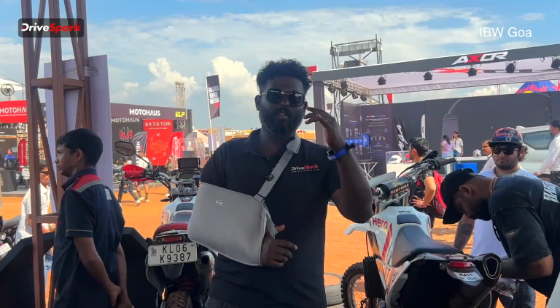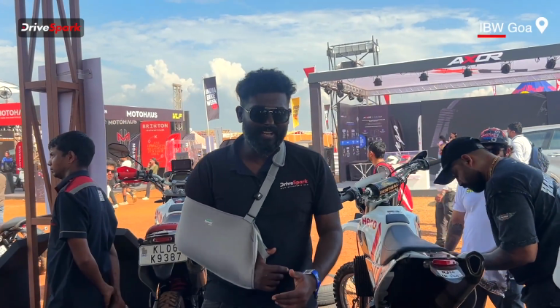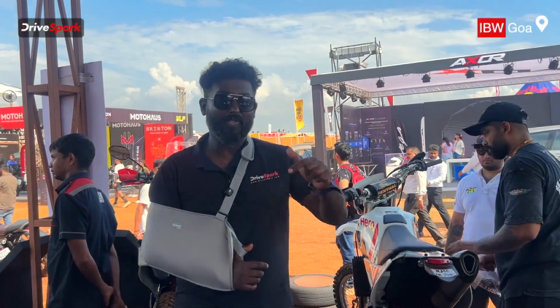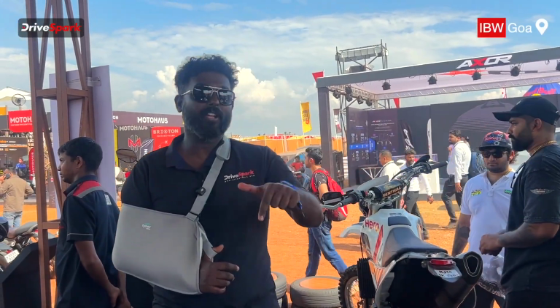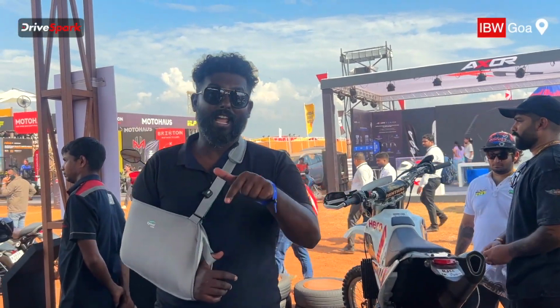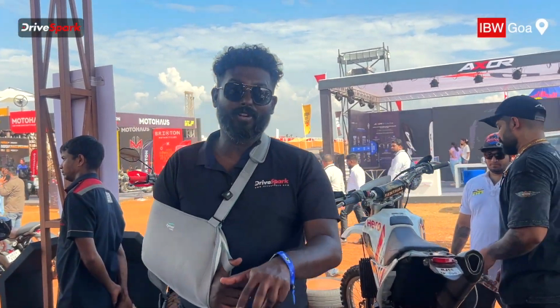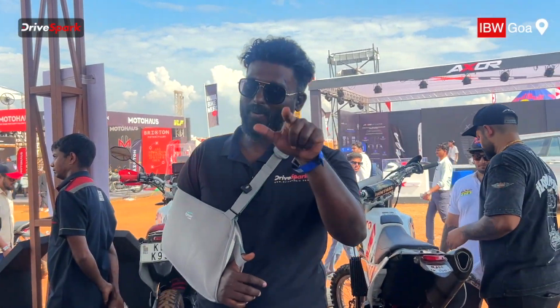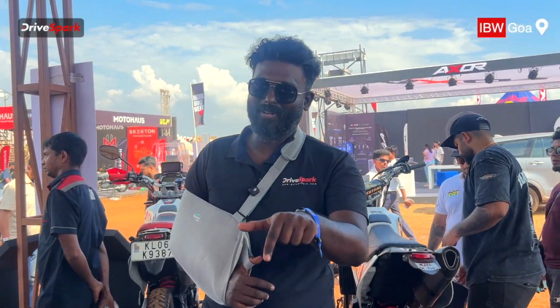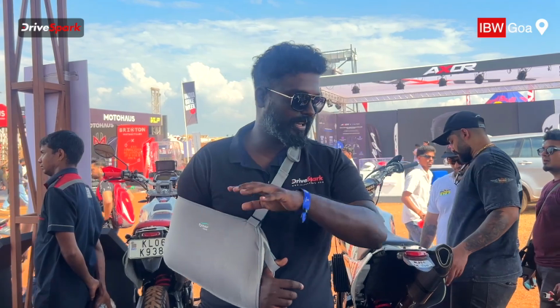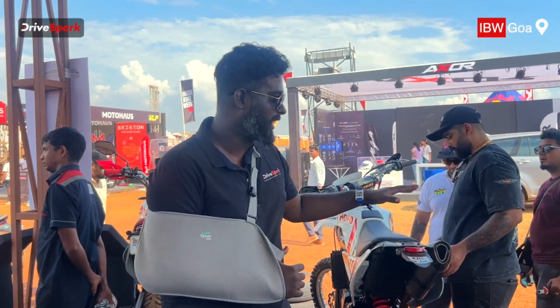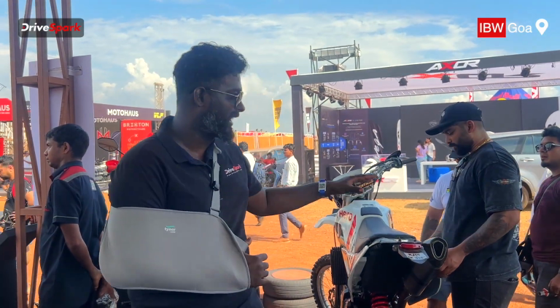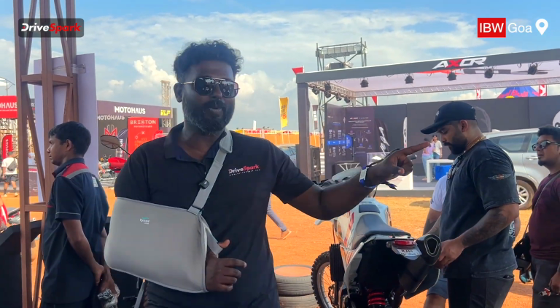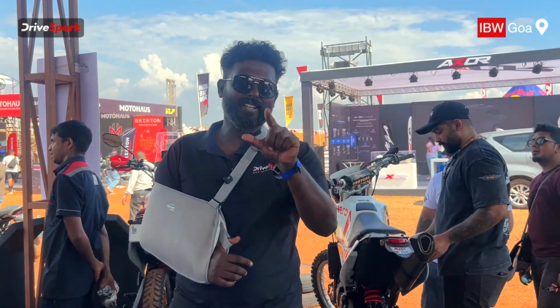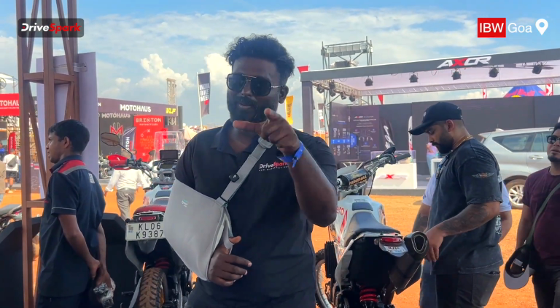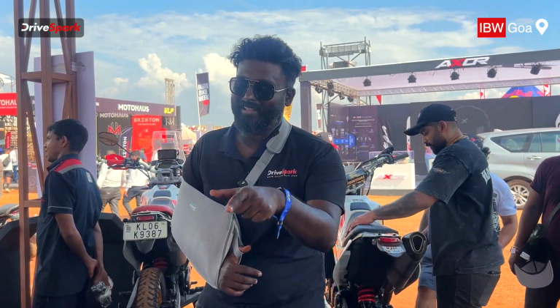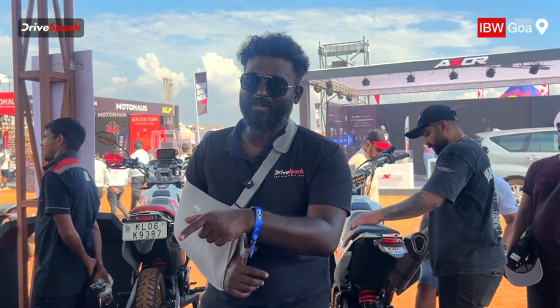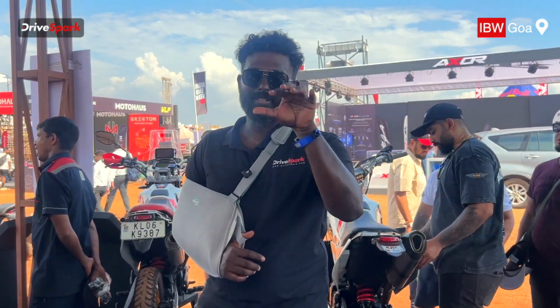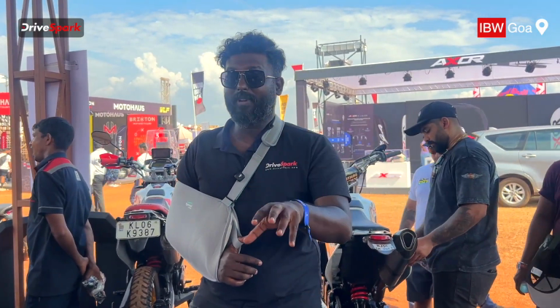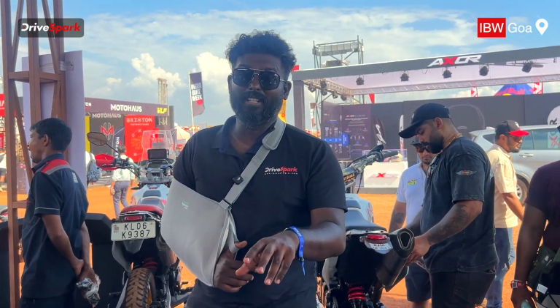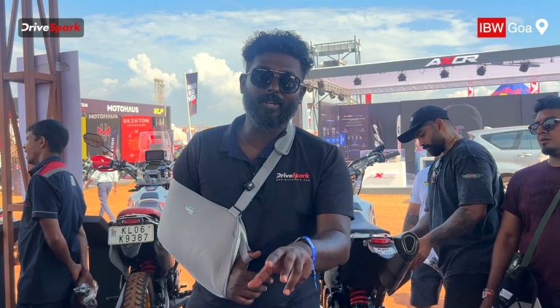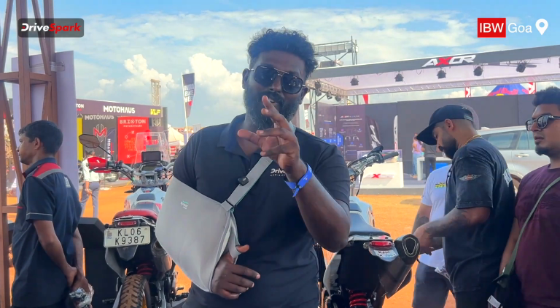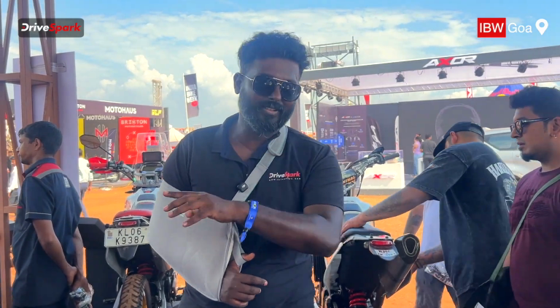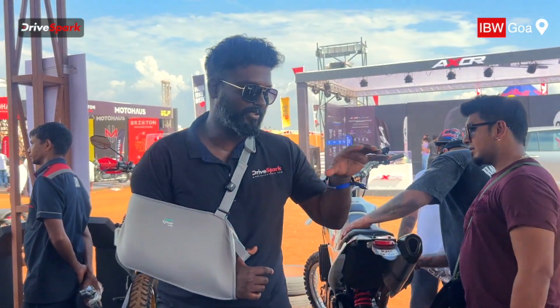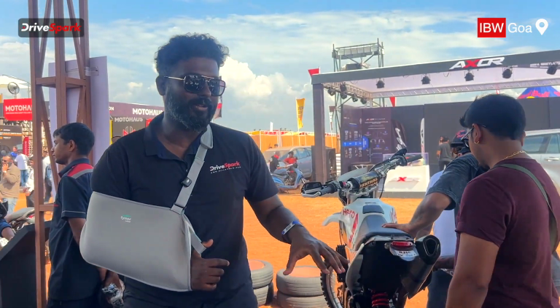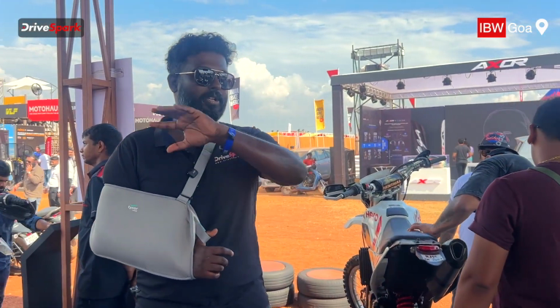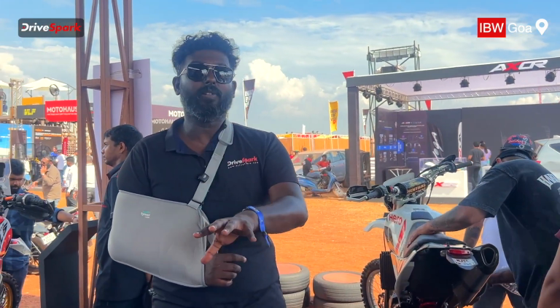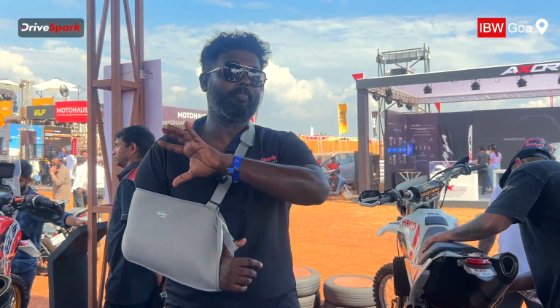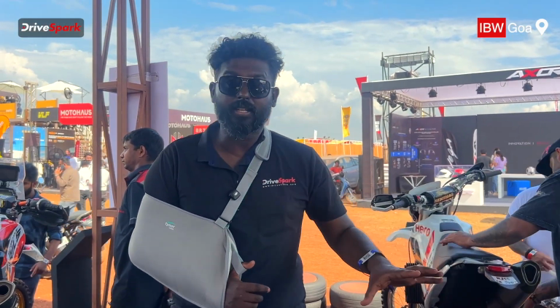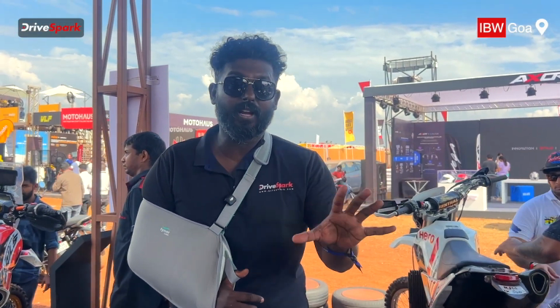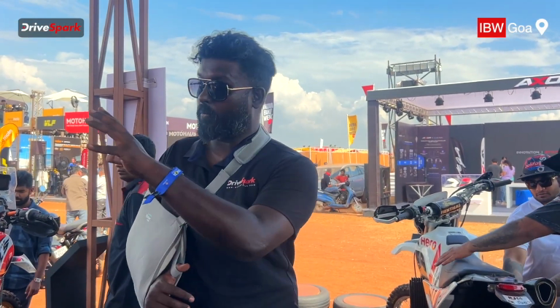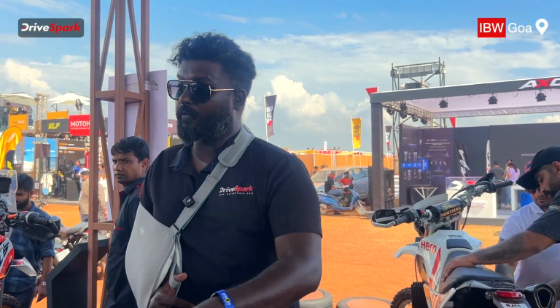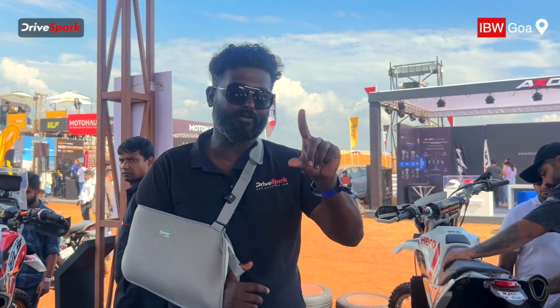Hello guys! We are now at IBW. We are at a Hero store. We are at our main X-Pulse. So what do you know about this? Now we have X-Pulse fanatics. Here are 10 different modified X-Pulses.